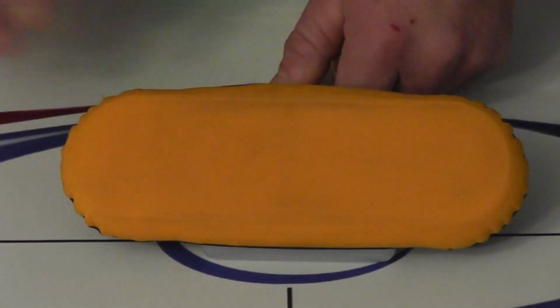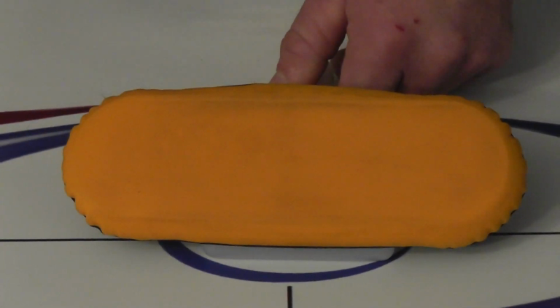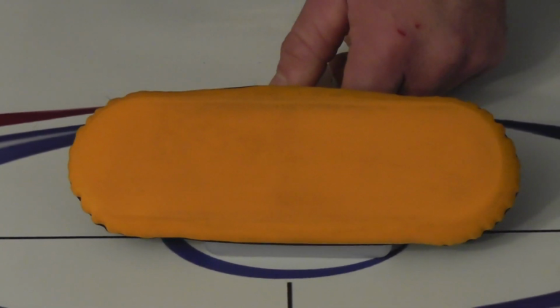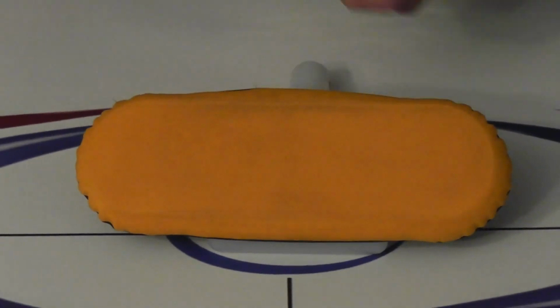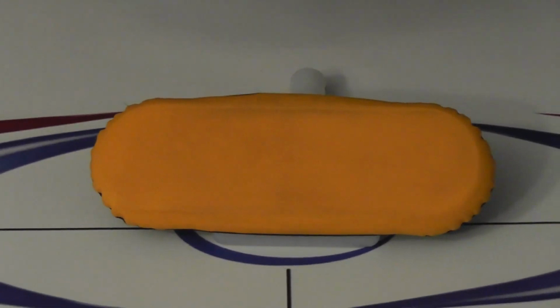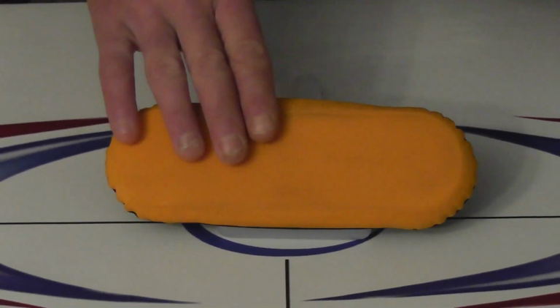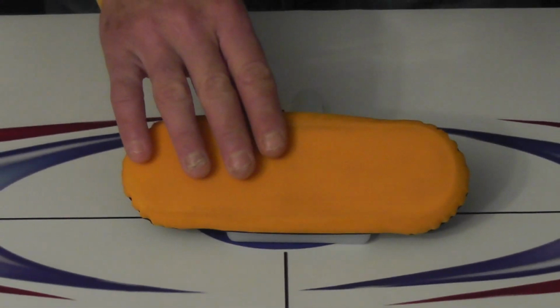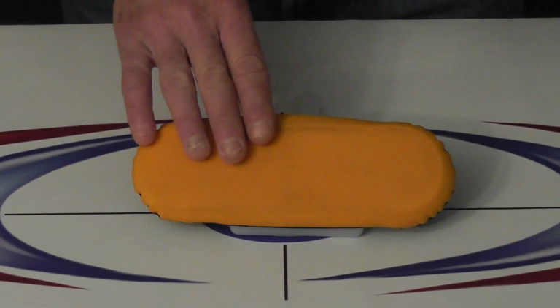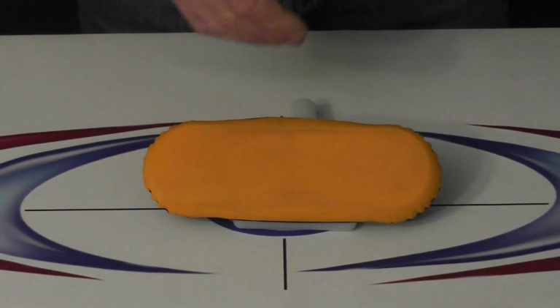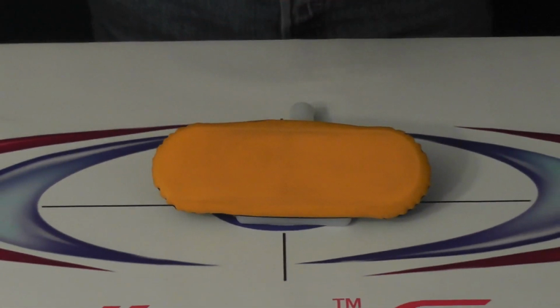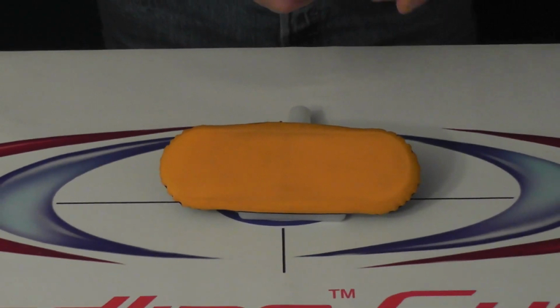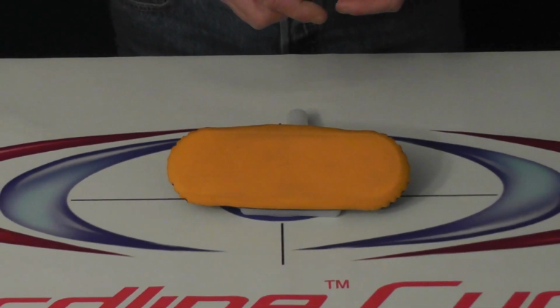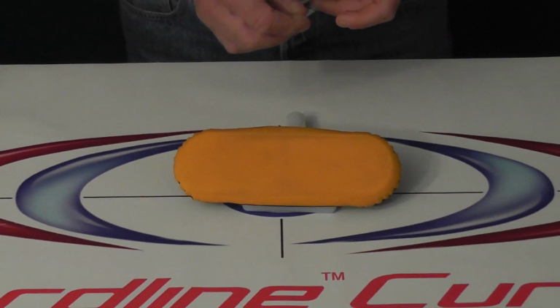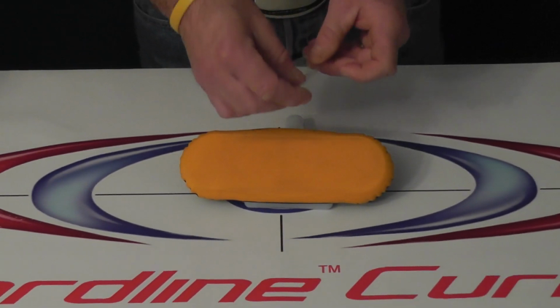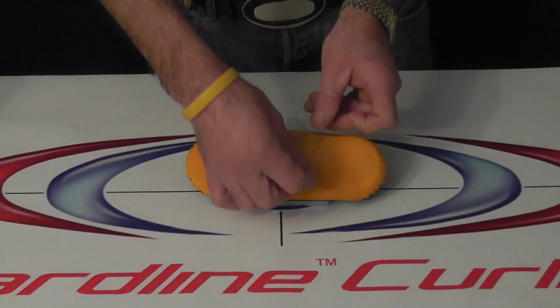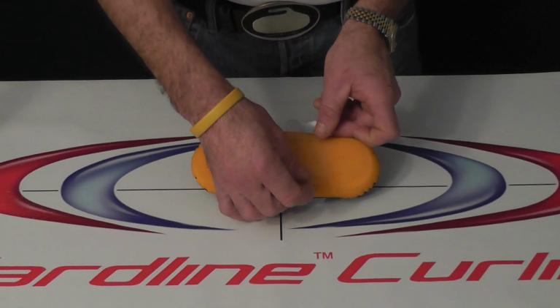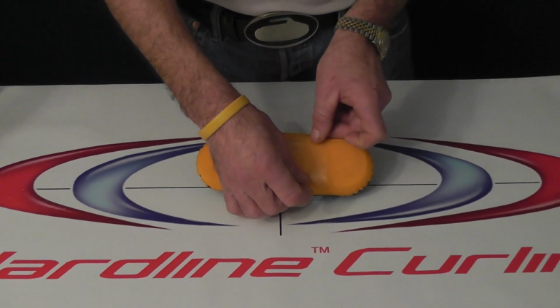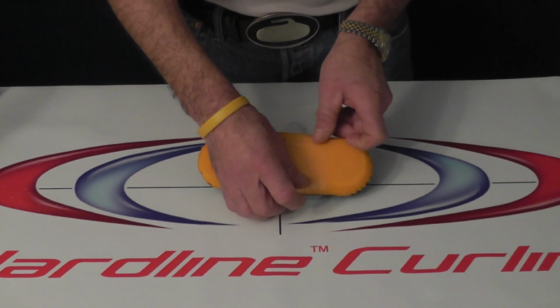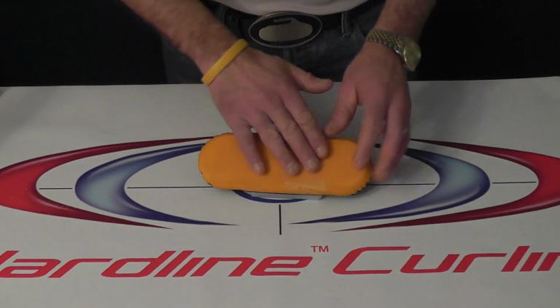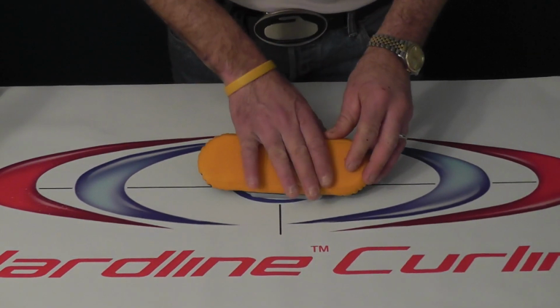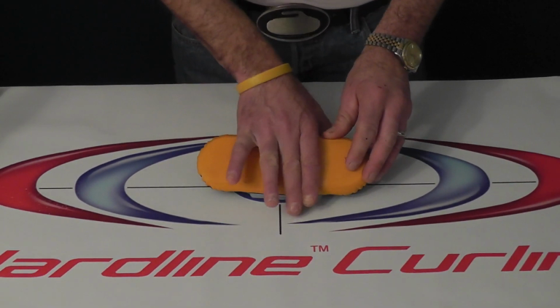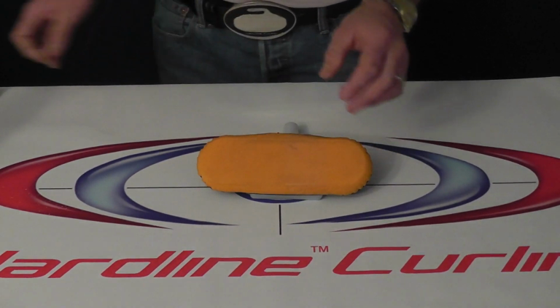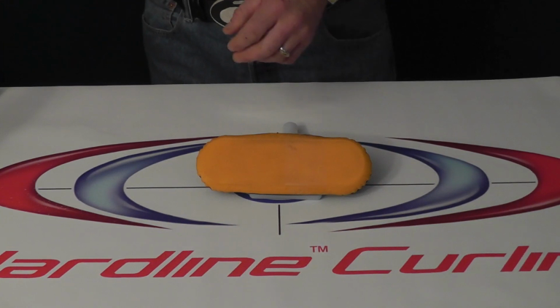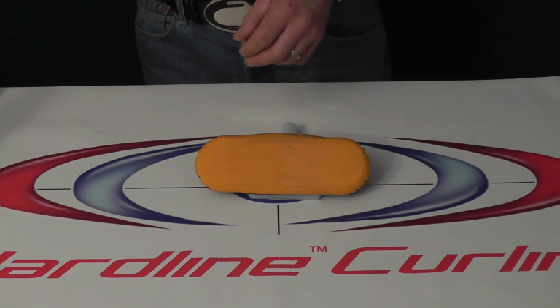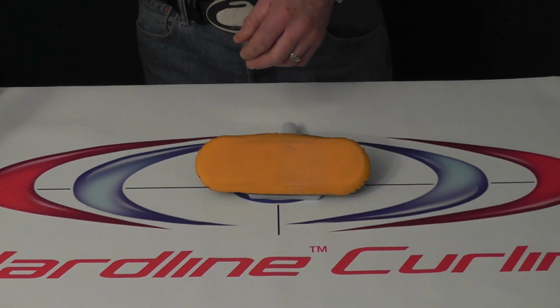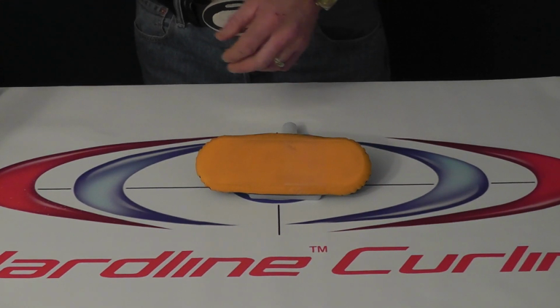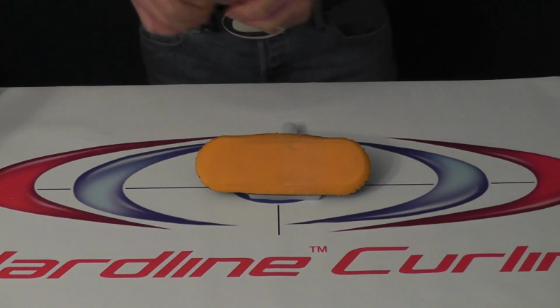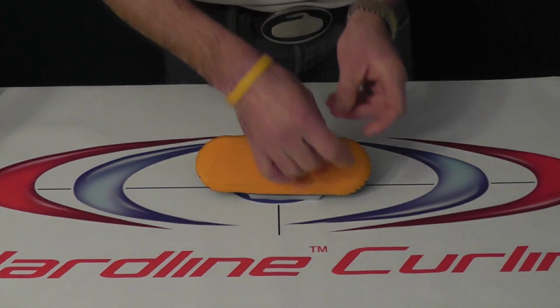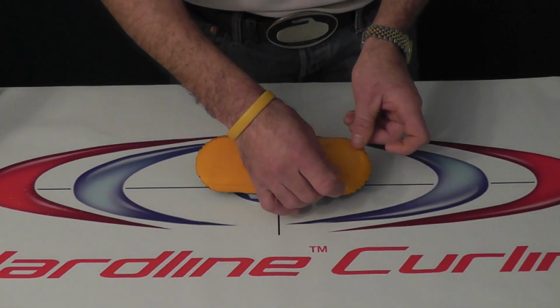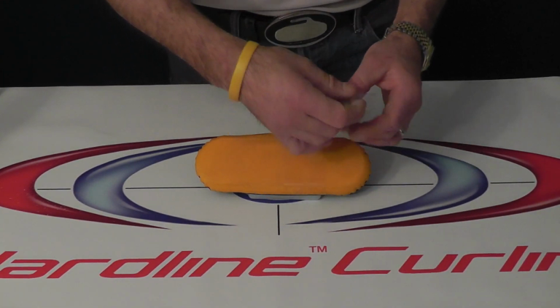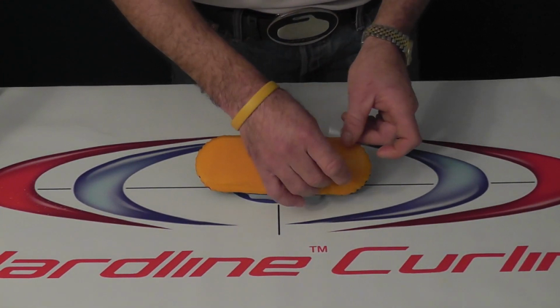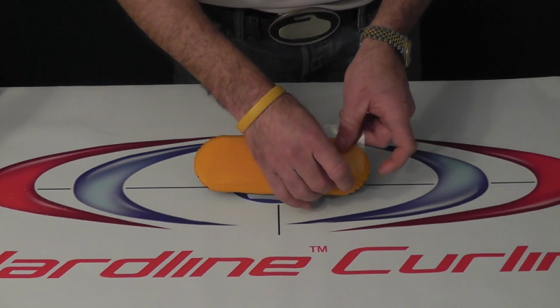So this cover has been from one of our demo rooms and has been used about six games. What I'm going to do to show you the difference between a clean cover and the not so clean part is I'm going to put a little bit of tape.